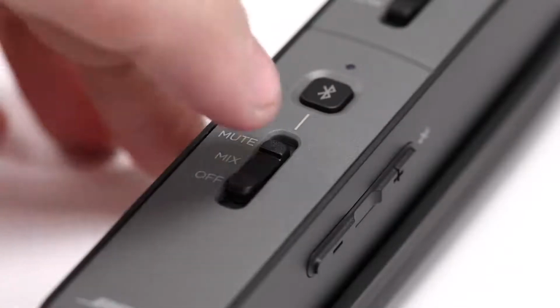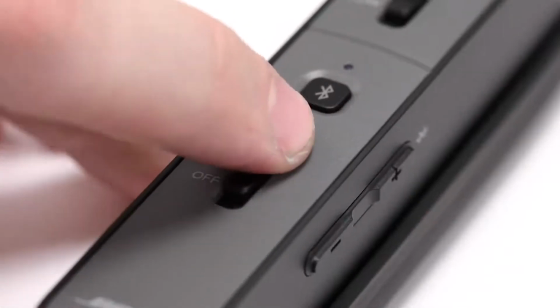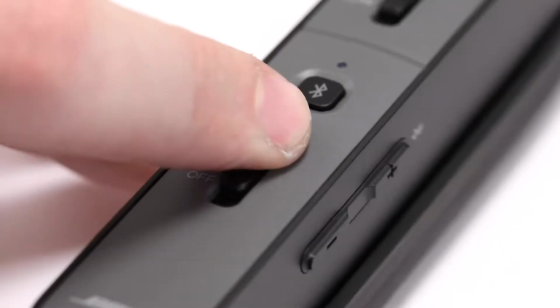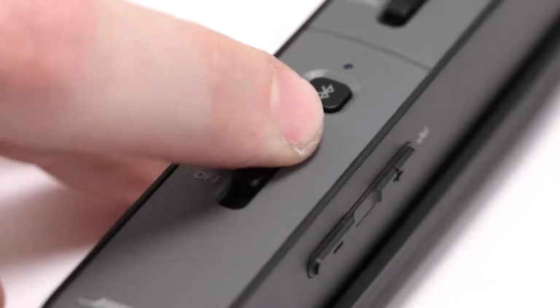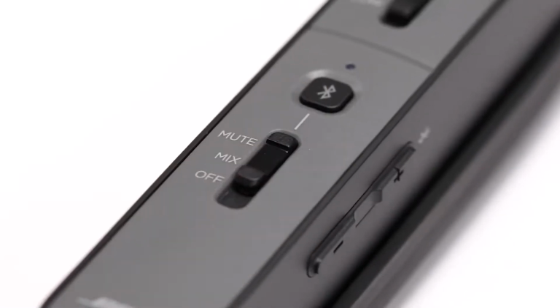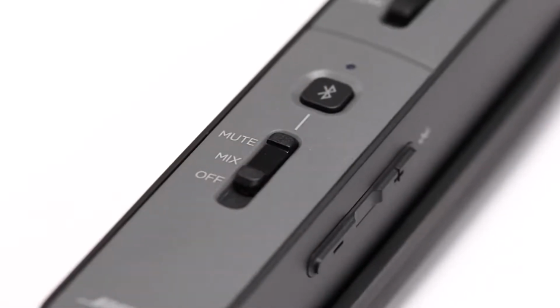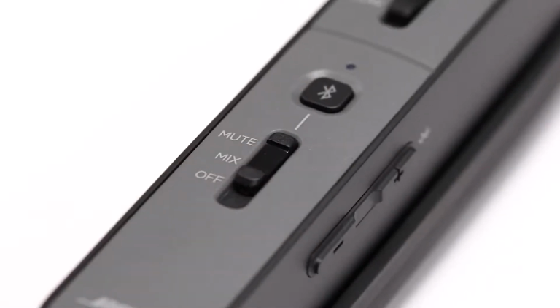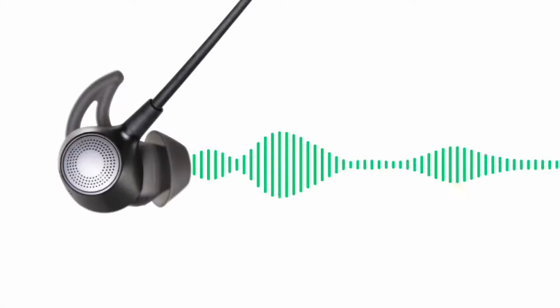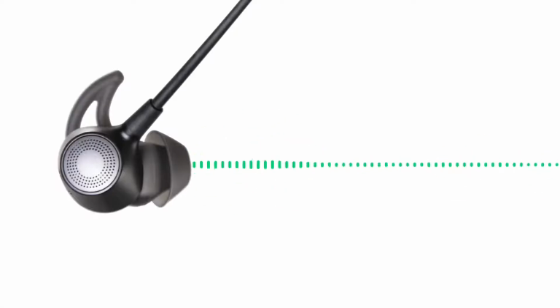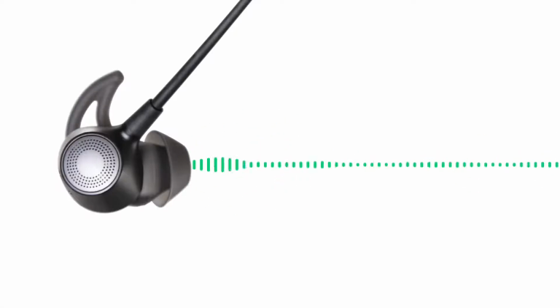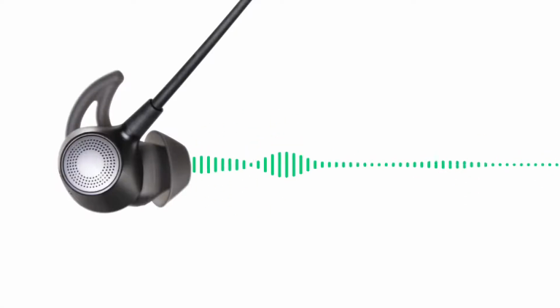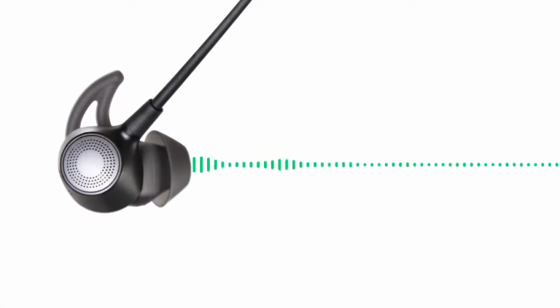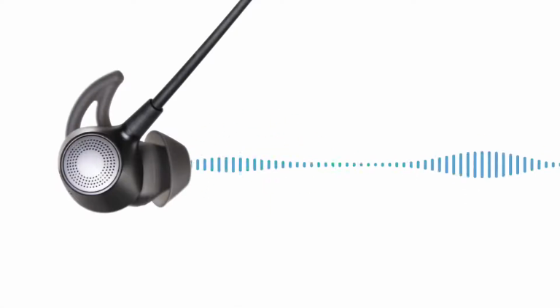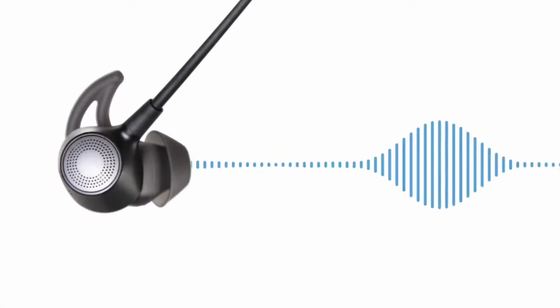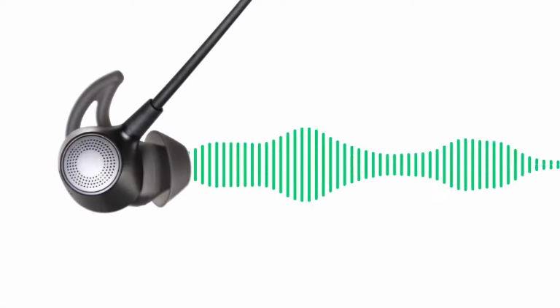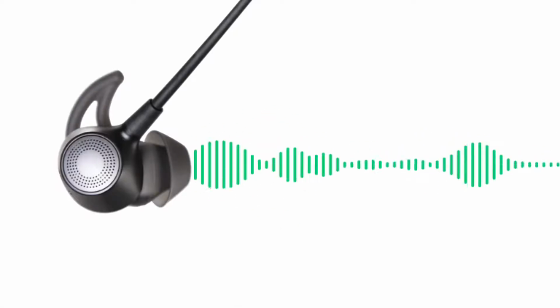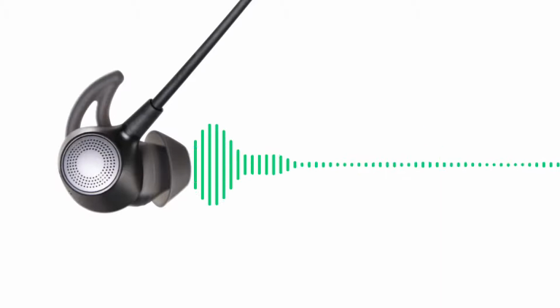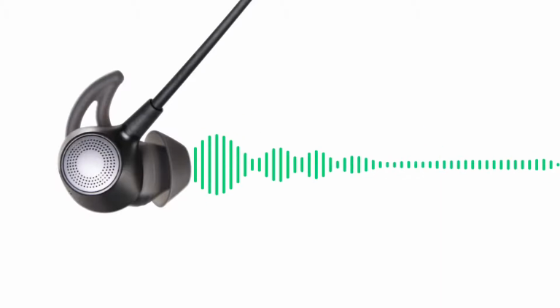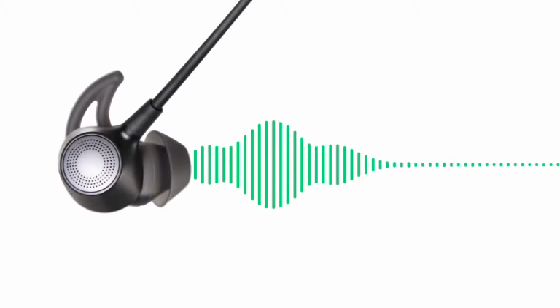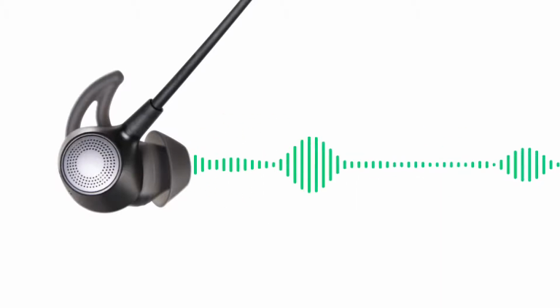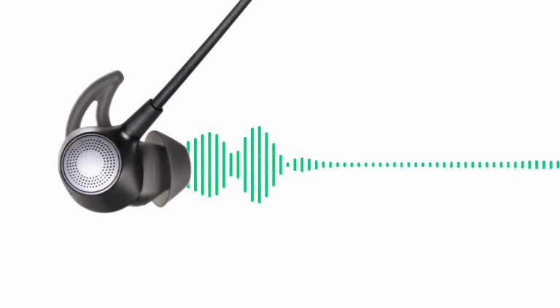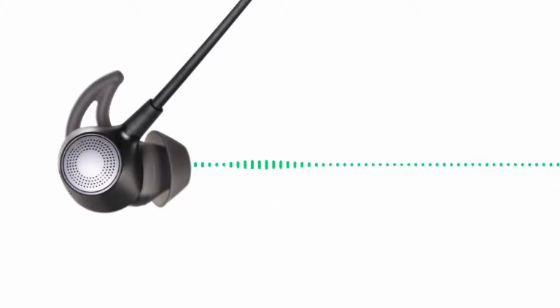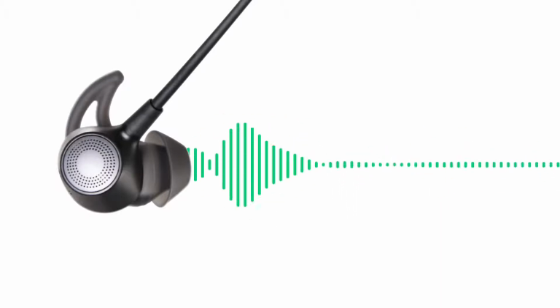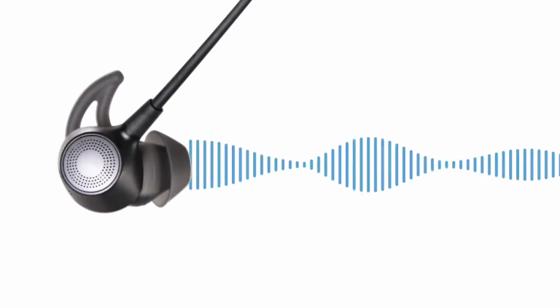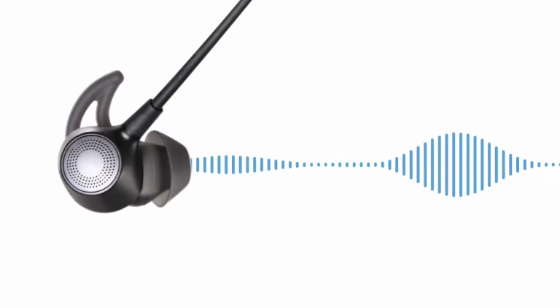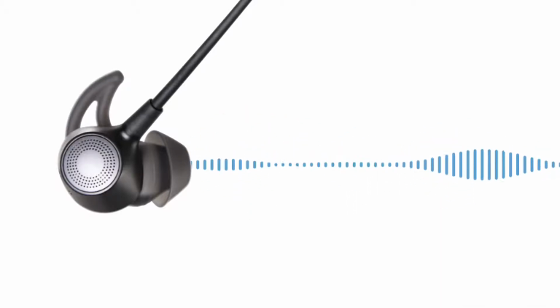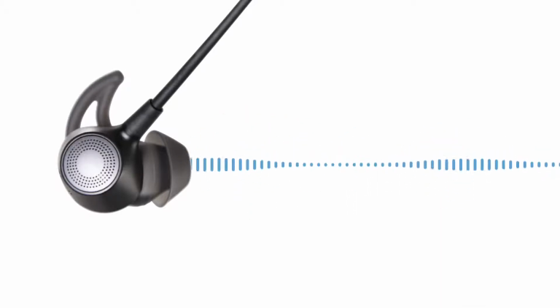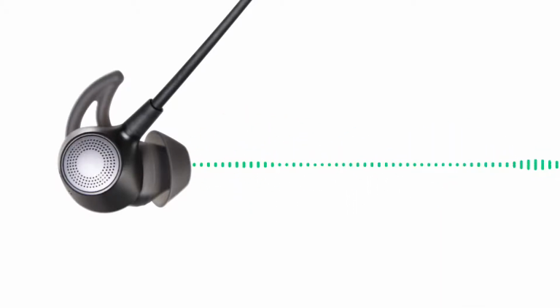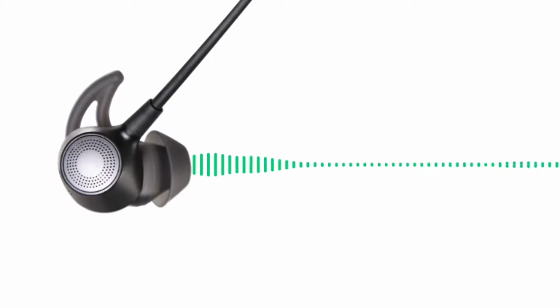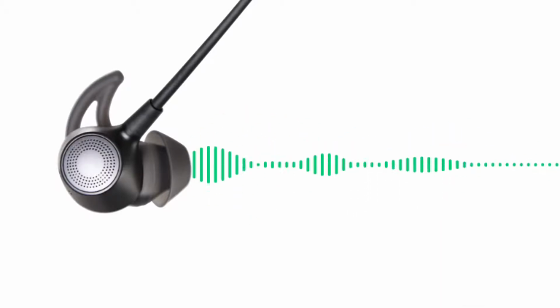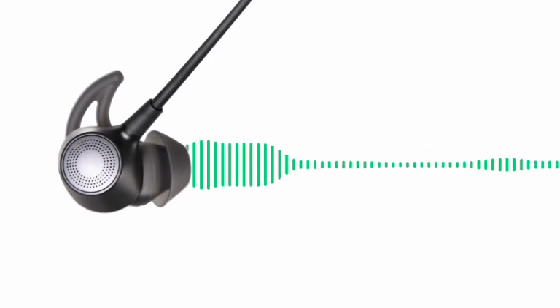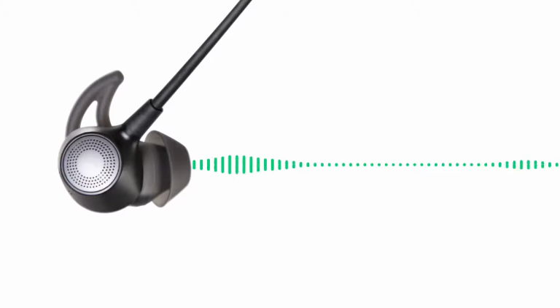And with the switch in the mute position, whenever an intercom signal is detected, audio playing from your connected mobile device will be temporarily muted until the intercom audio ceases.